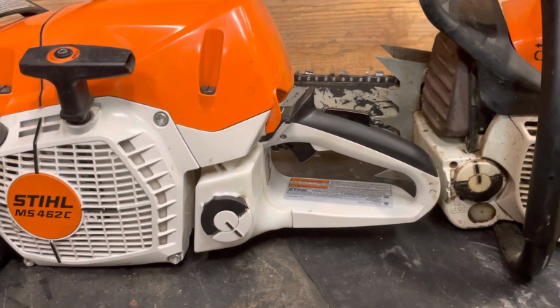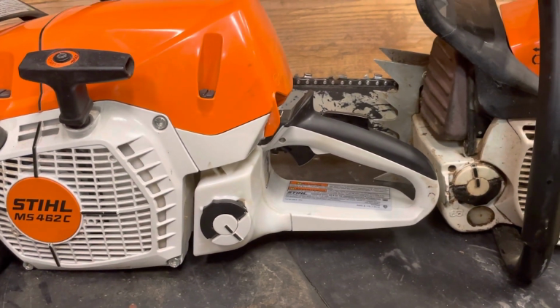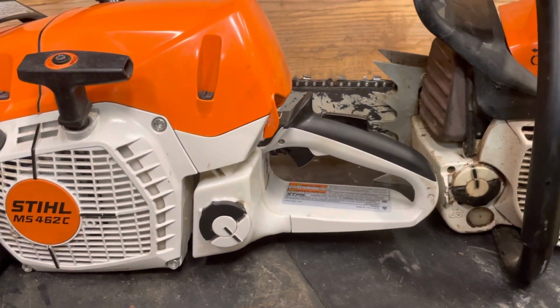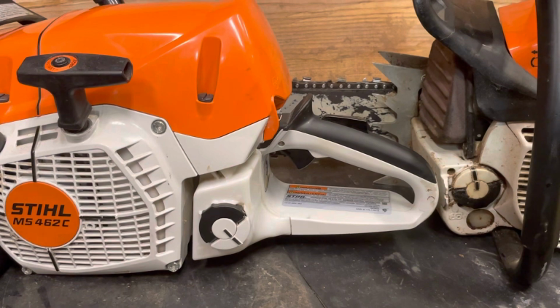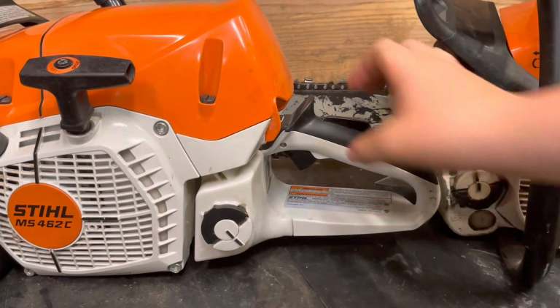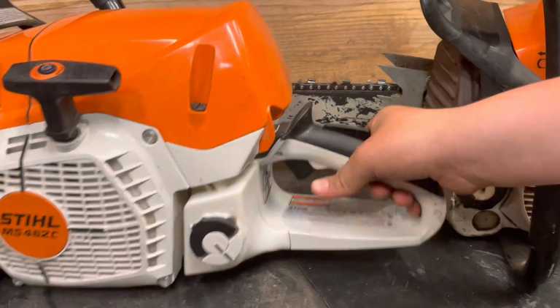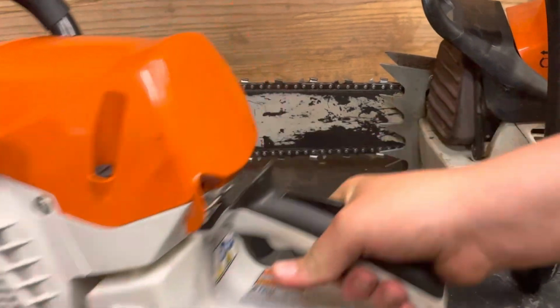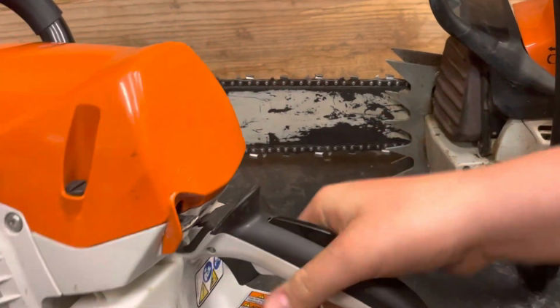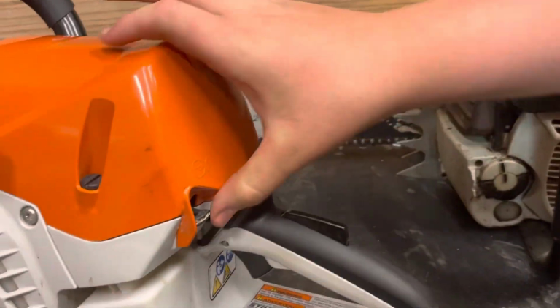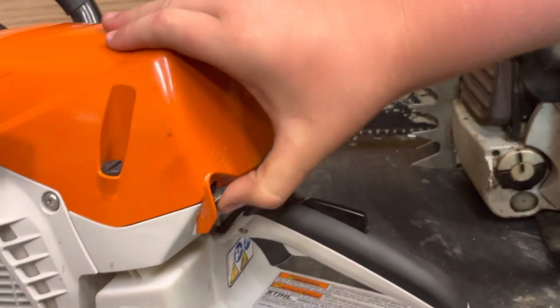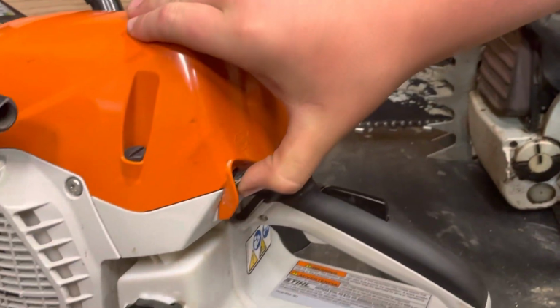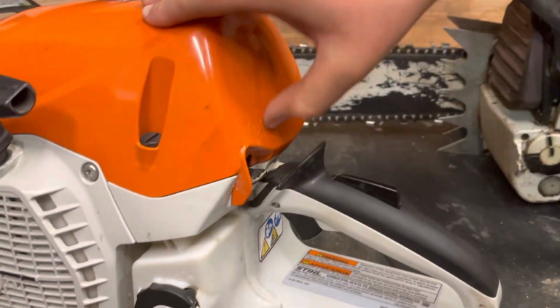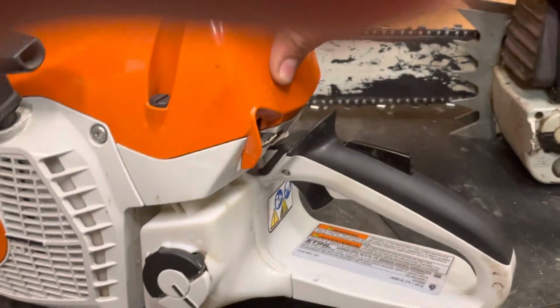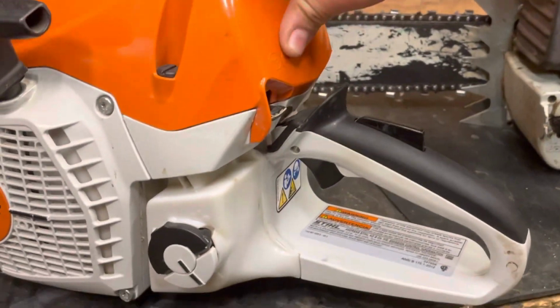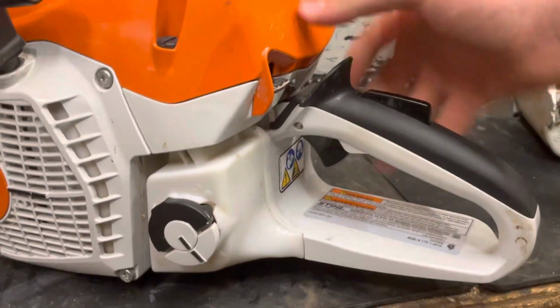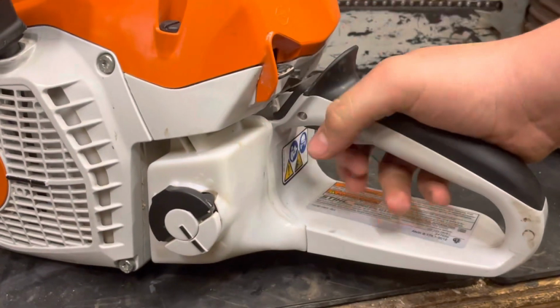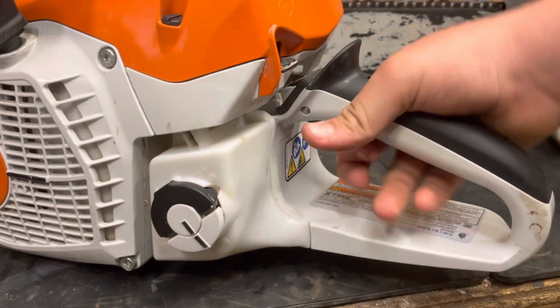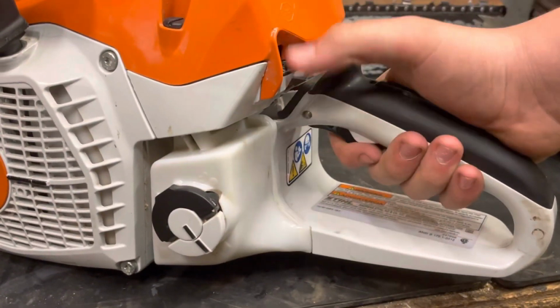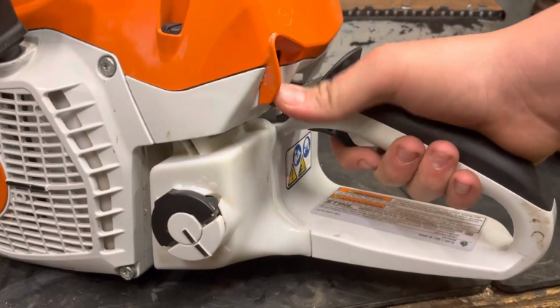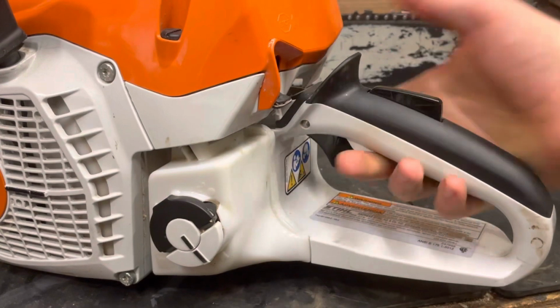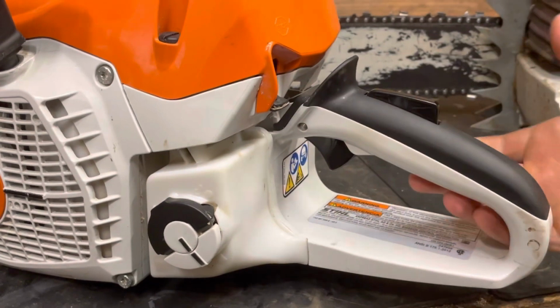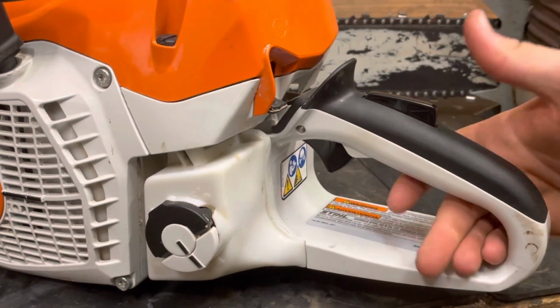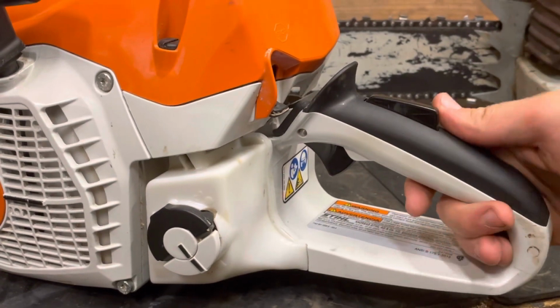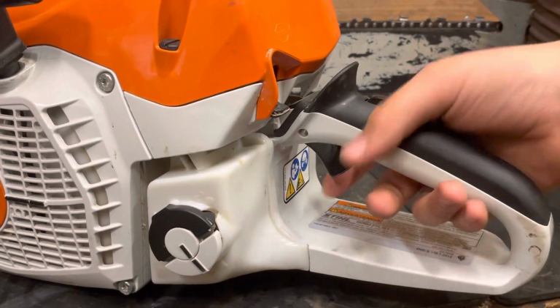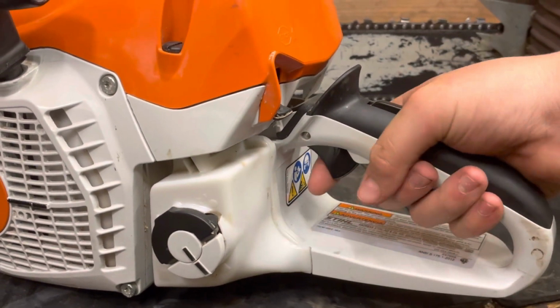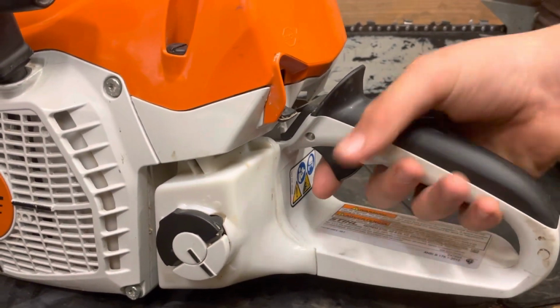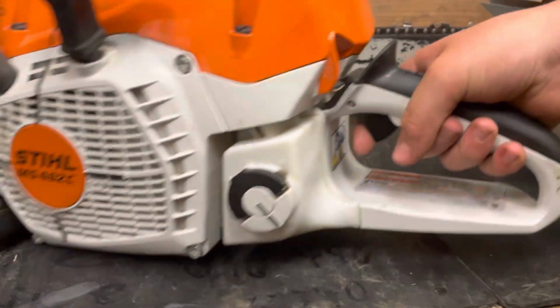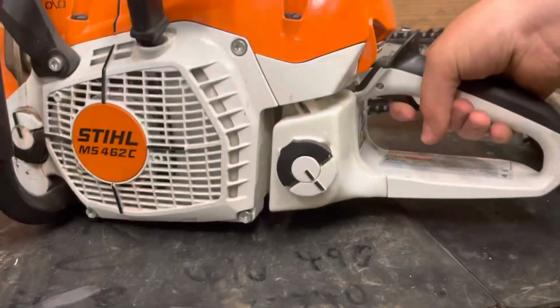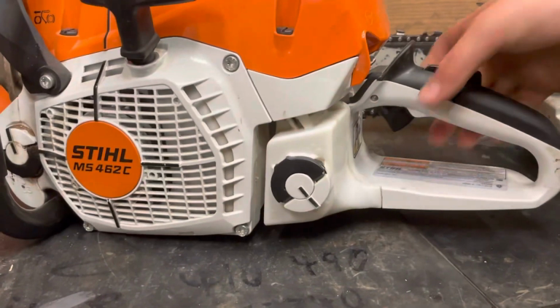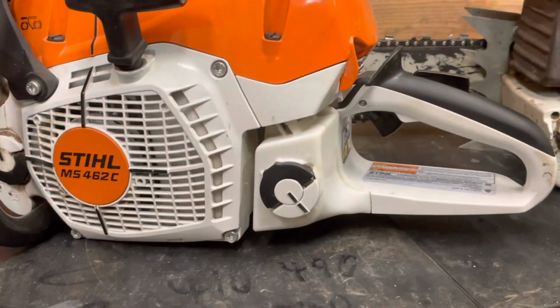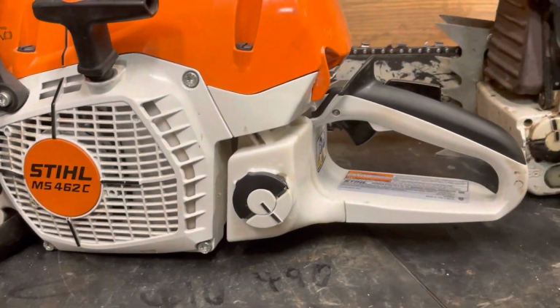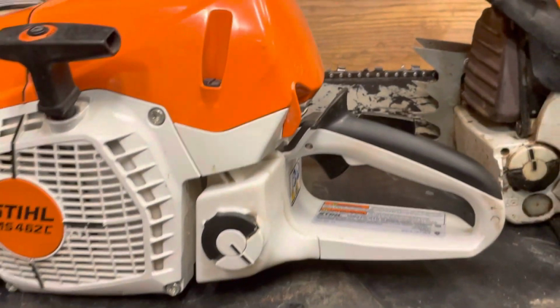The switch is different on the 462. You push this one up and it comes right back down. Squeeze the trigger, push it all the way down — that's your choke and high idle. Squeeze it and it comes back up to run.